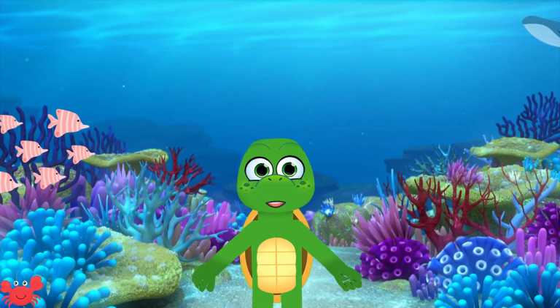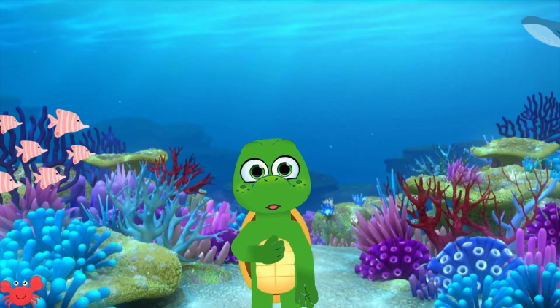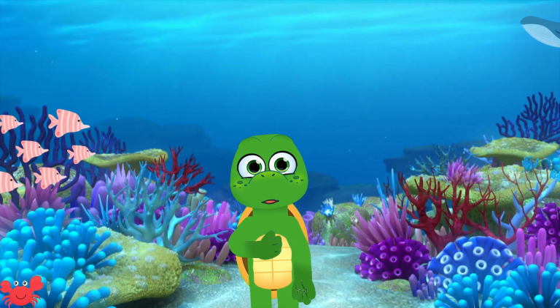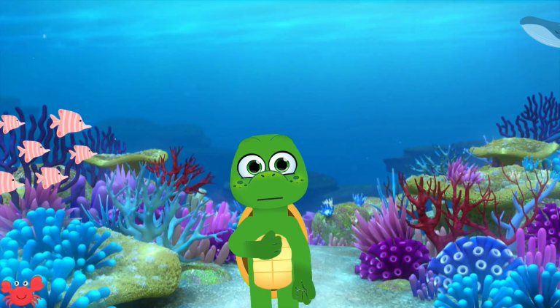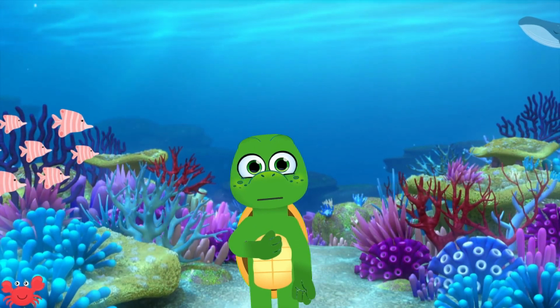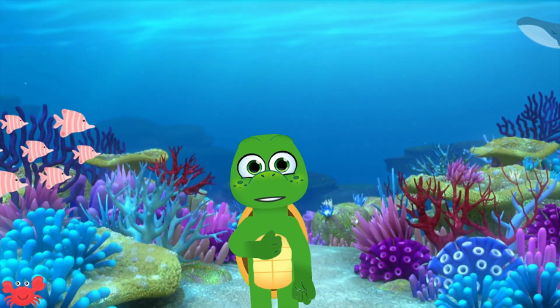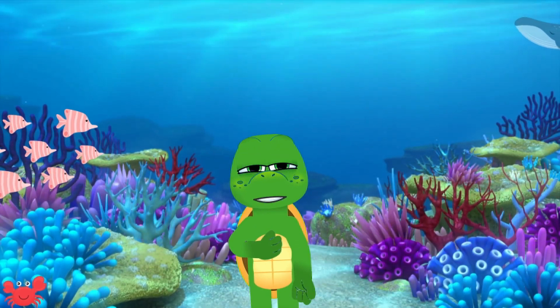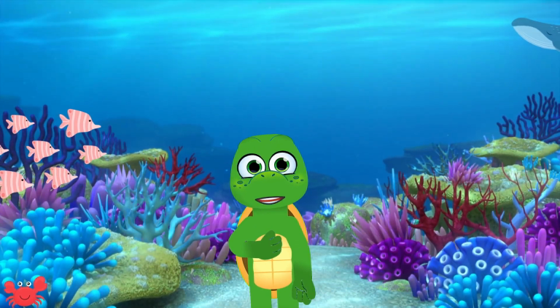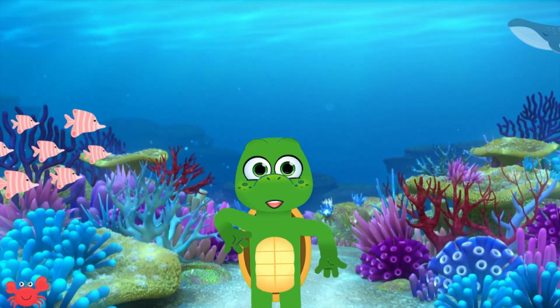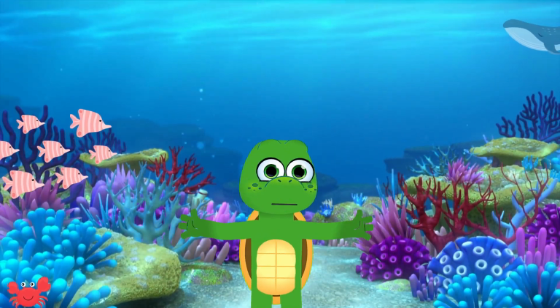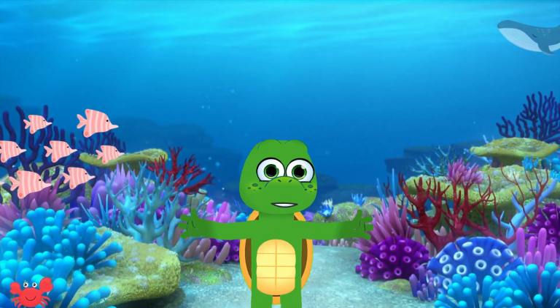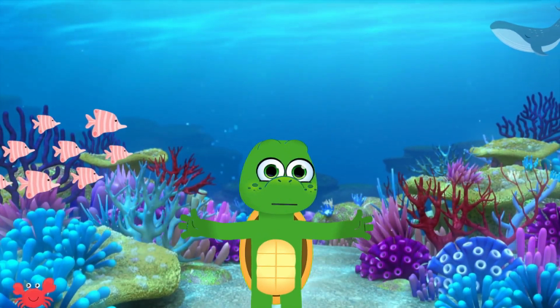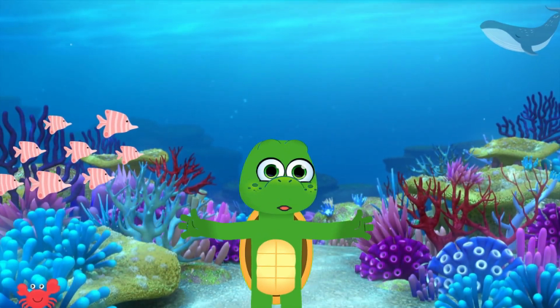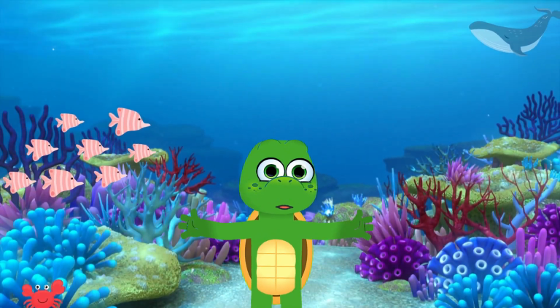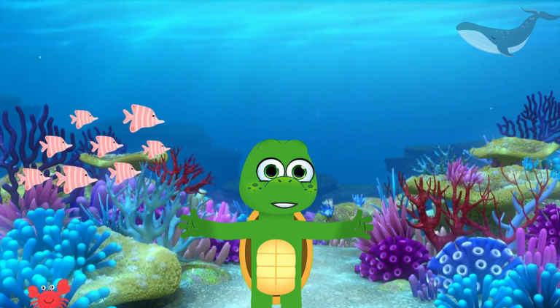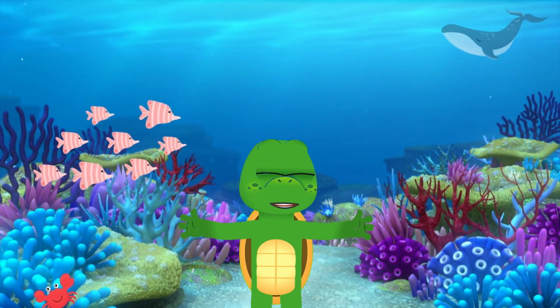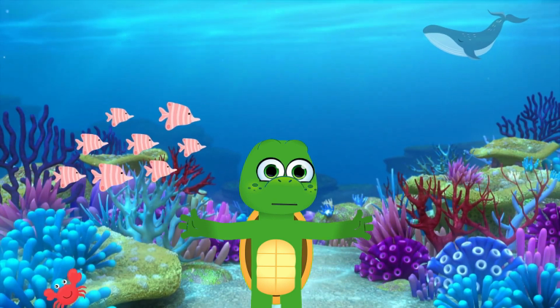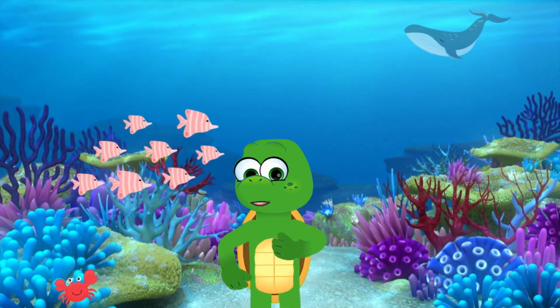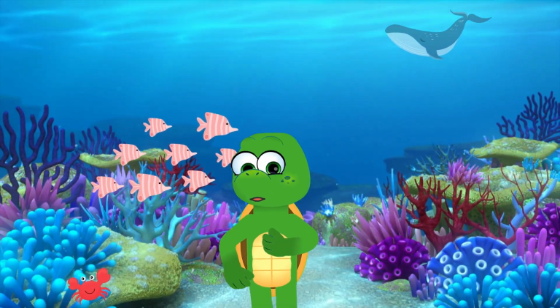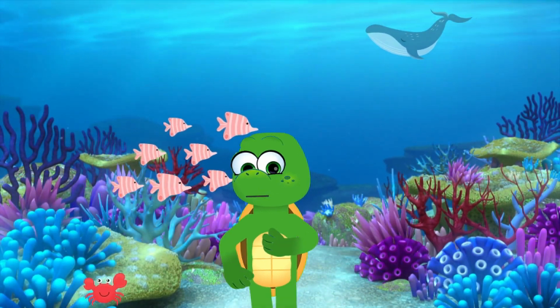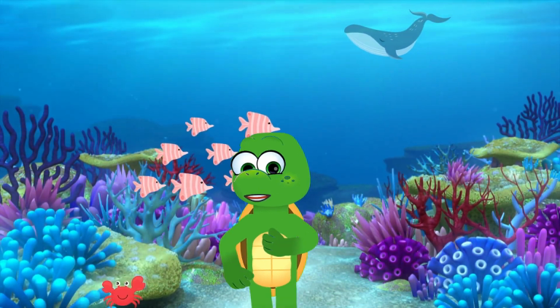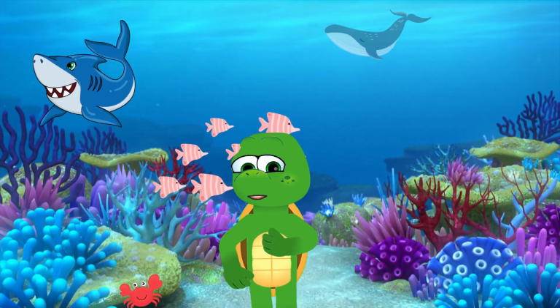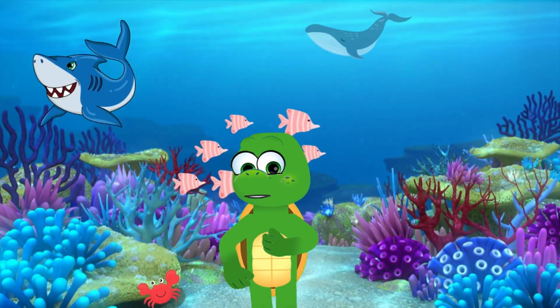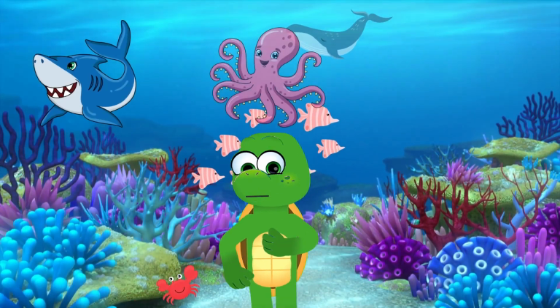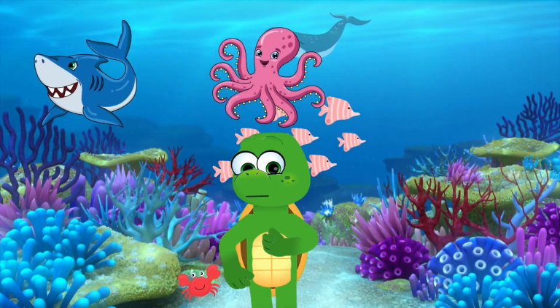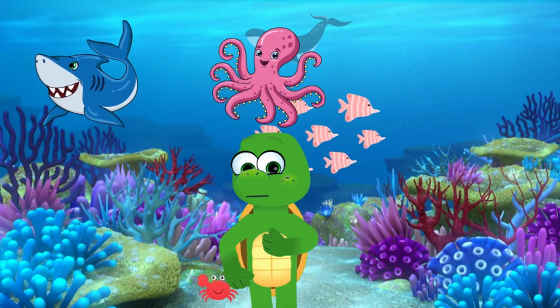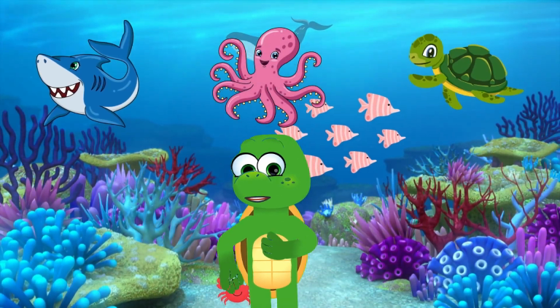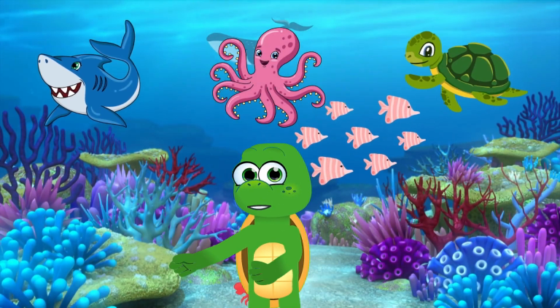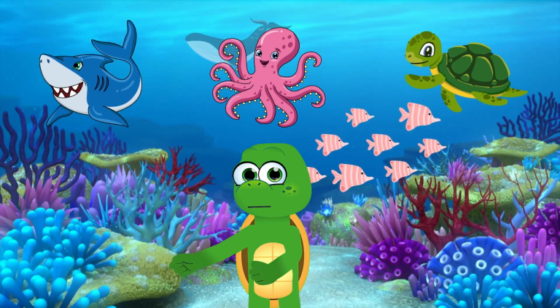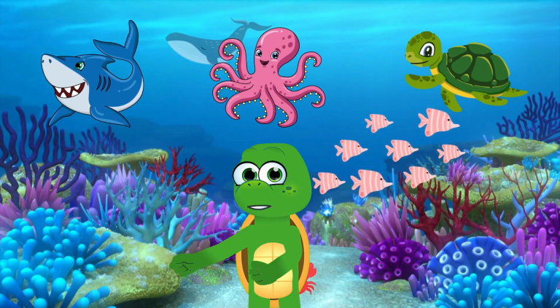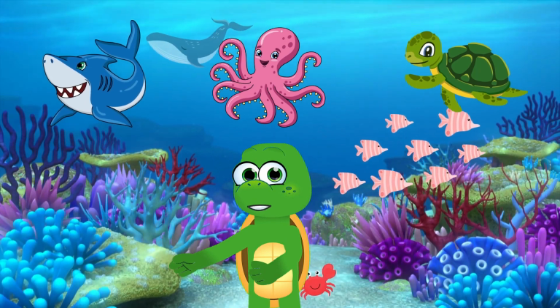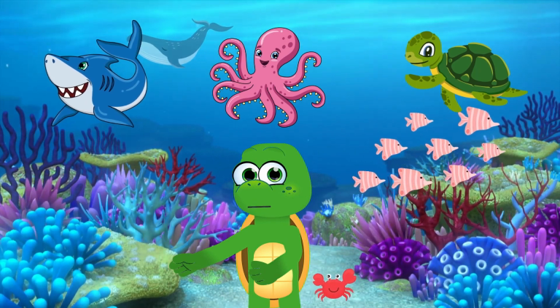Welcome to Under the Sea Explorers. Today, we're going to dive deep into the ocean and learn all about three amazing creatures: the shark, the octopus, and the sea turtle. Are you ready? Let's go!